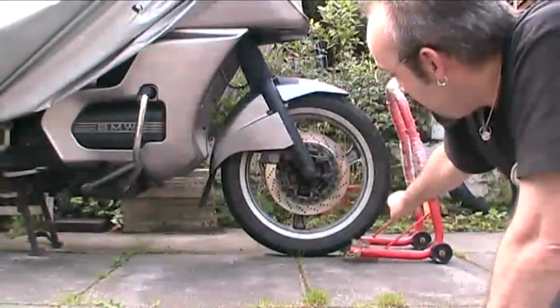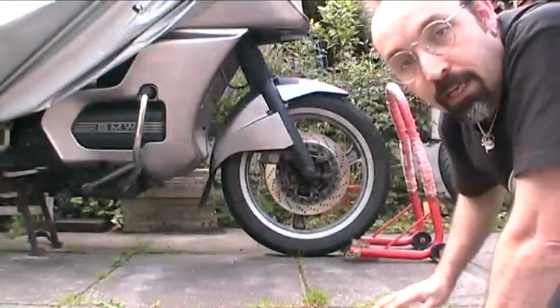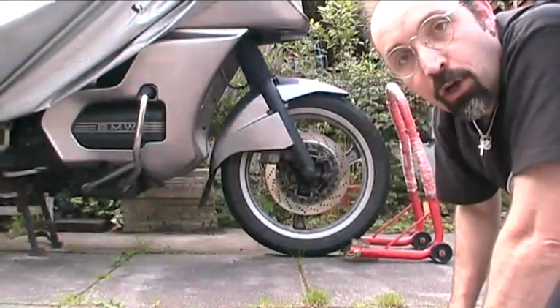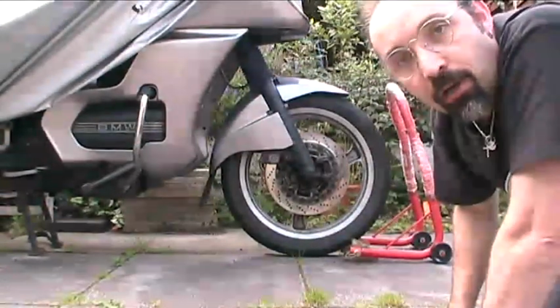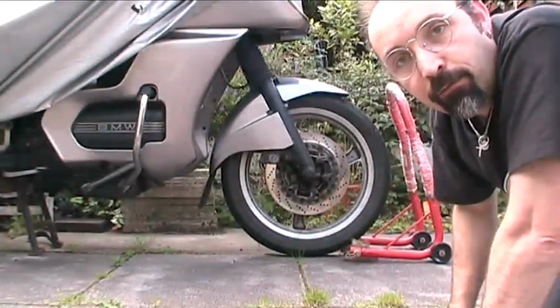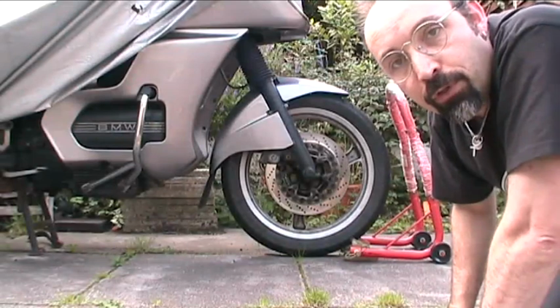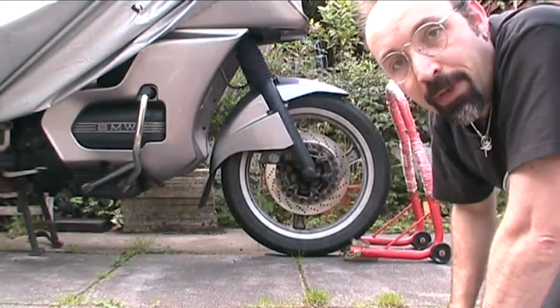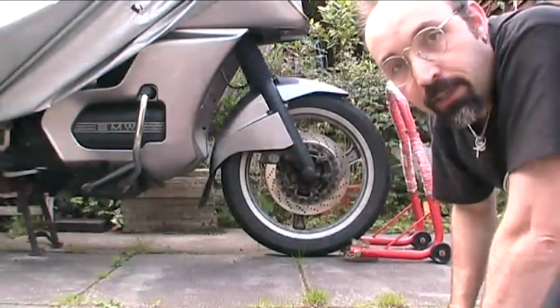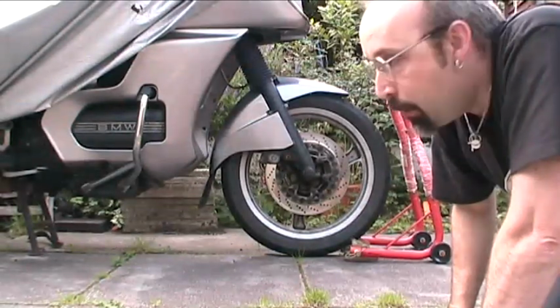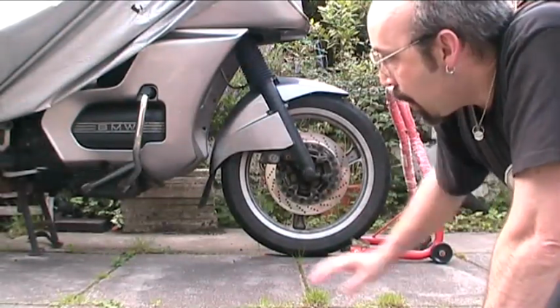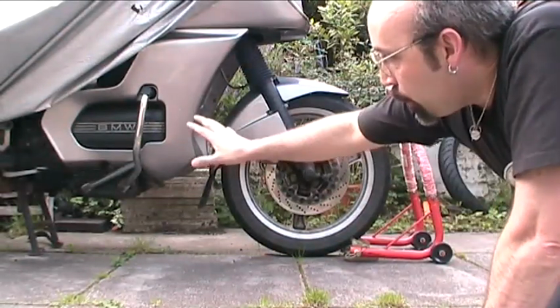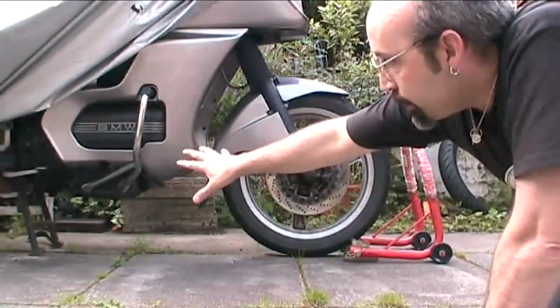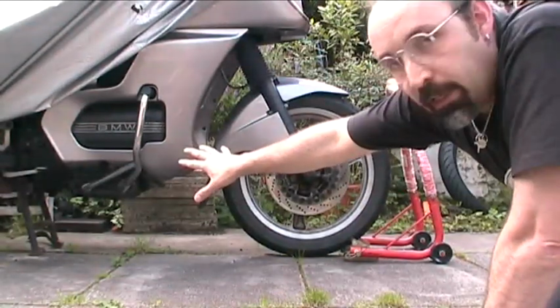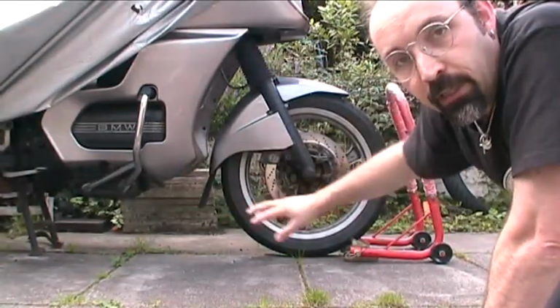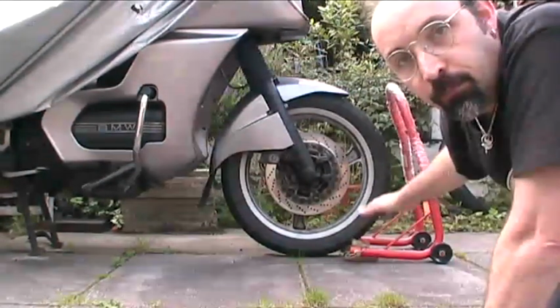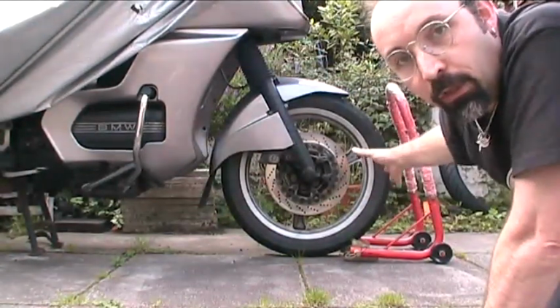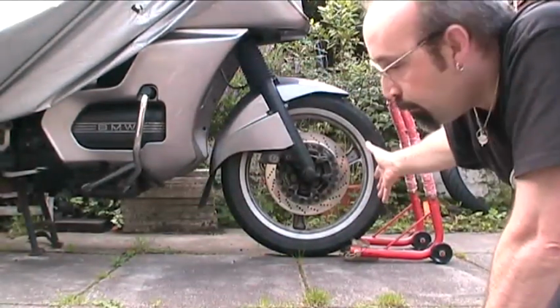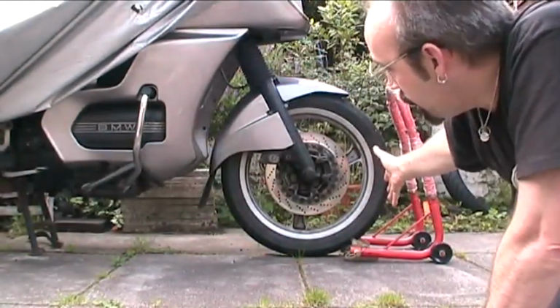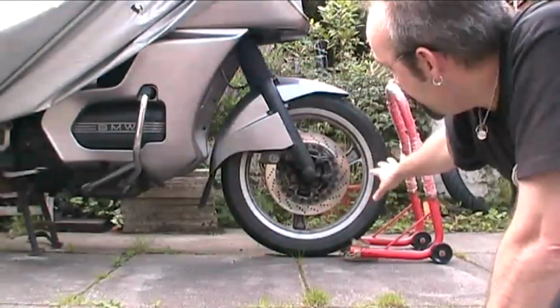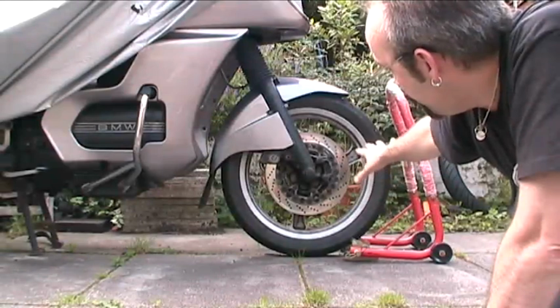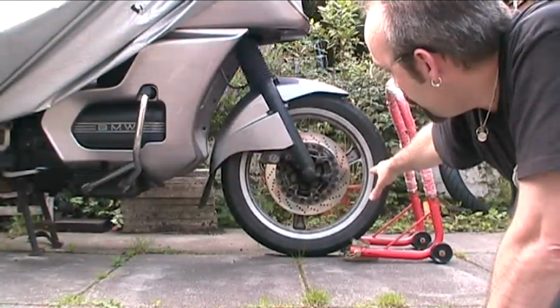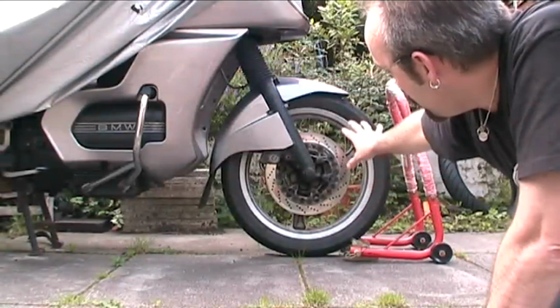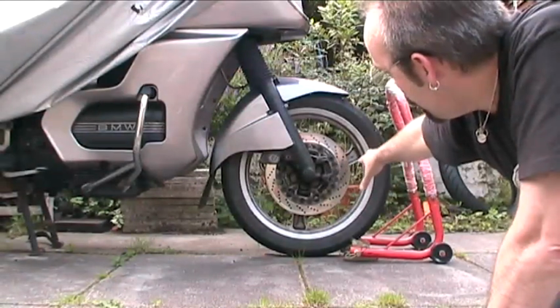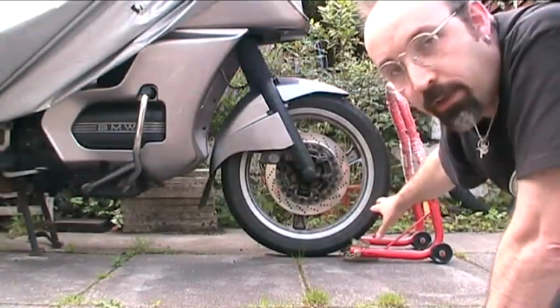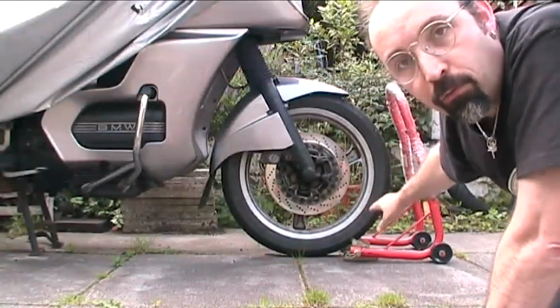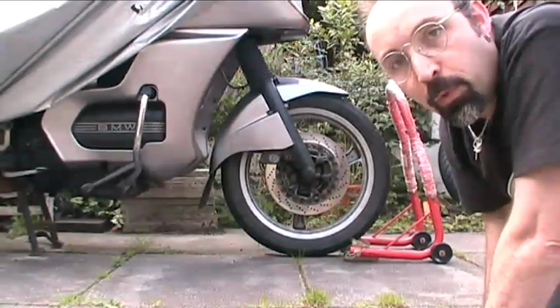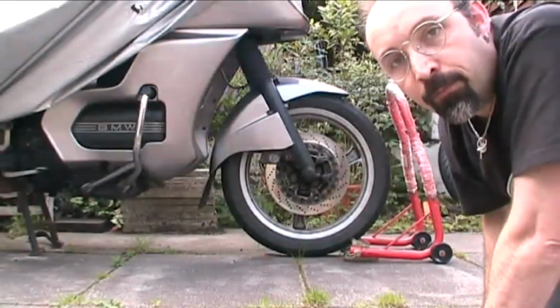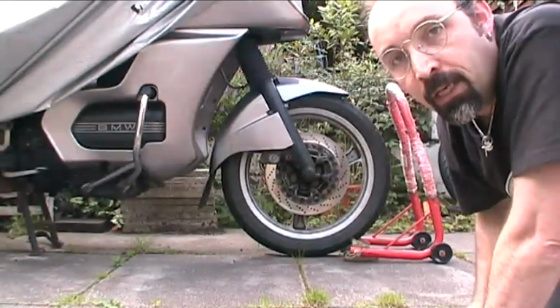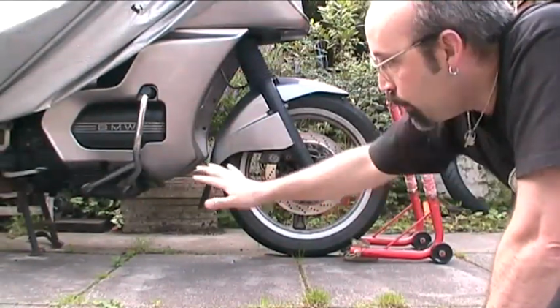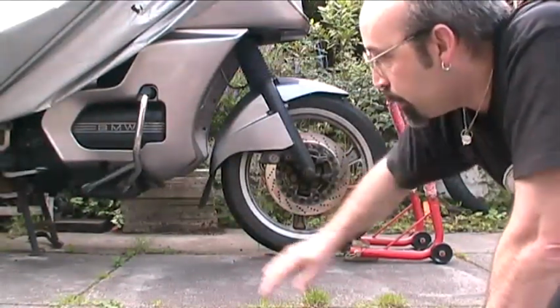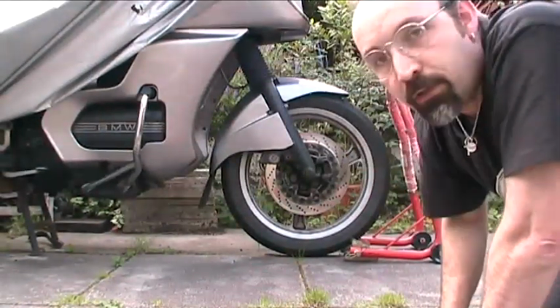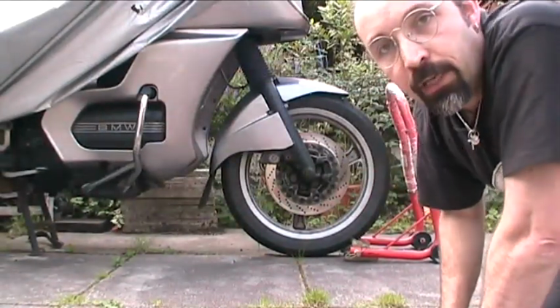A standard Commodore Garden front paddock stand, while the bike is on the main stand, will lift the front nicely enough to lower and remove the front road wheel while it still remains on the stand.